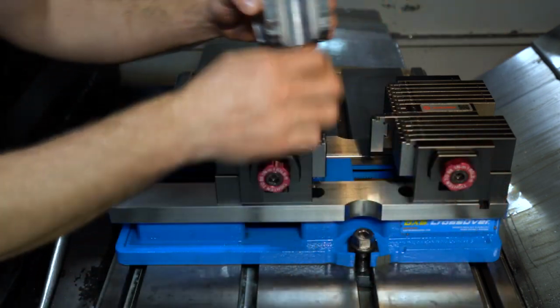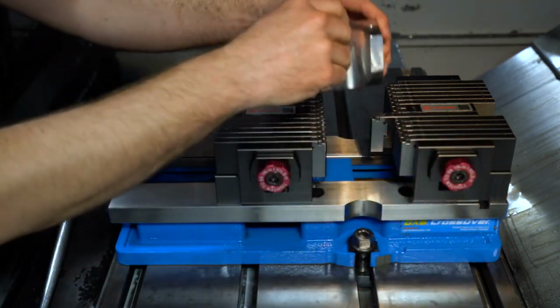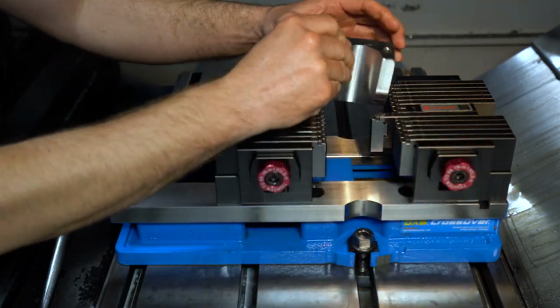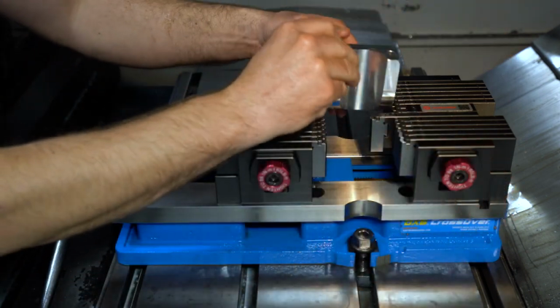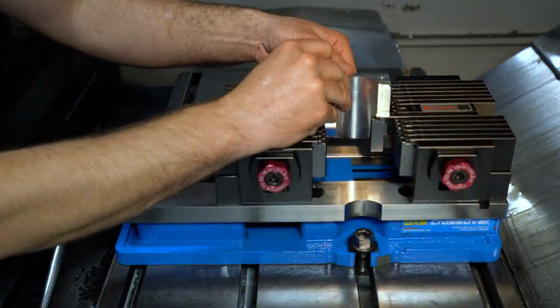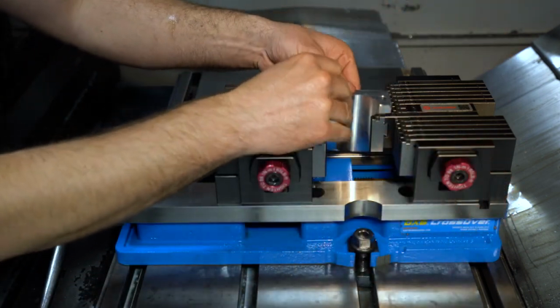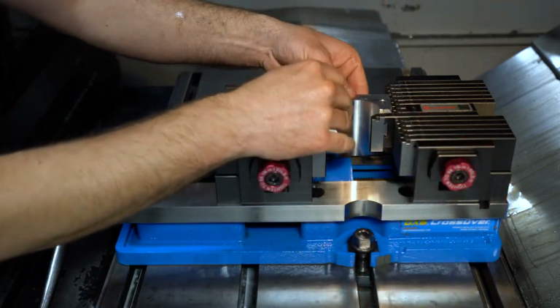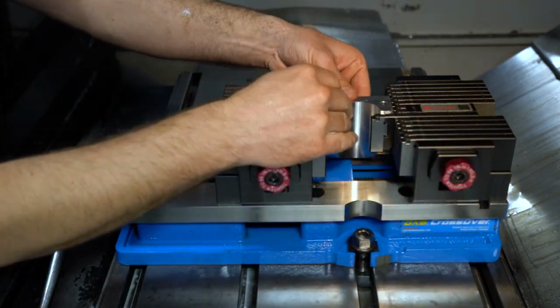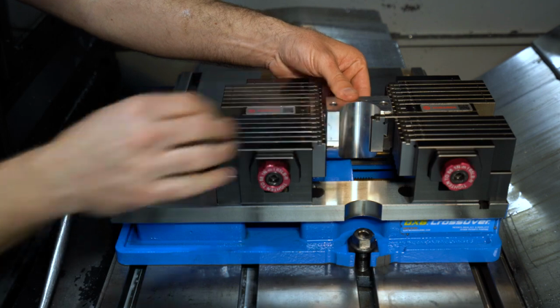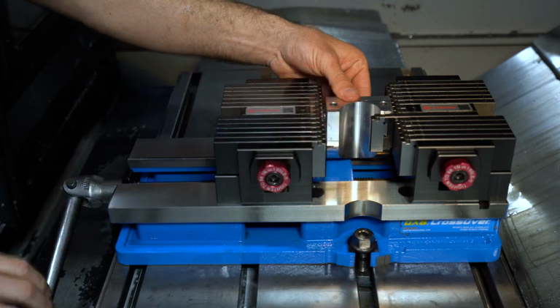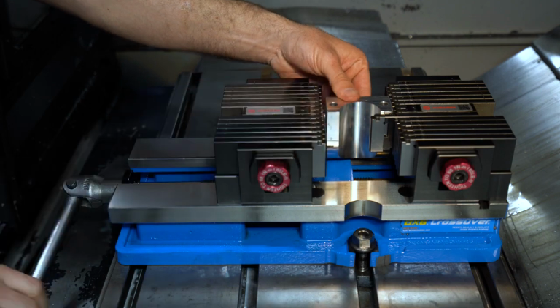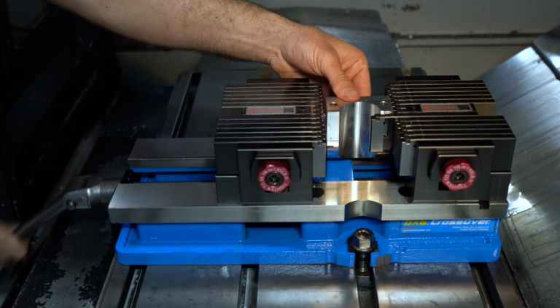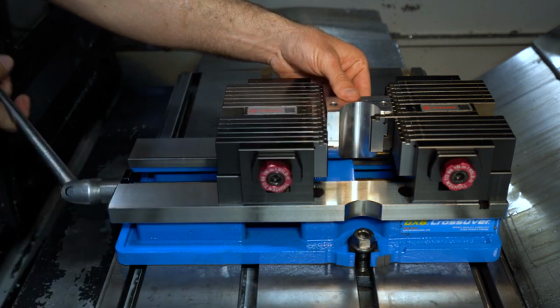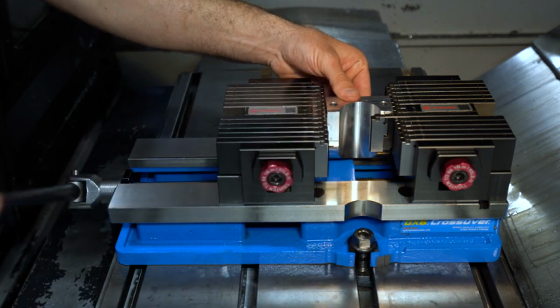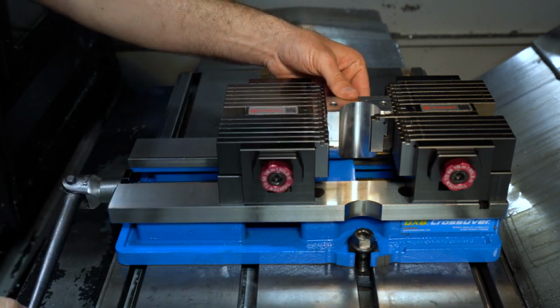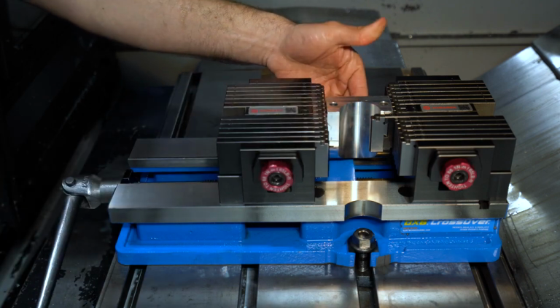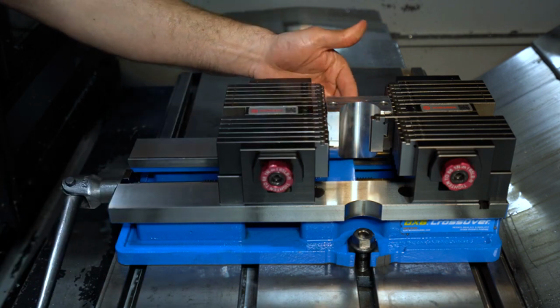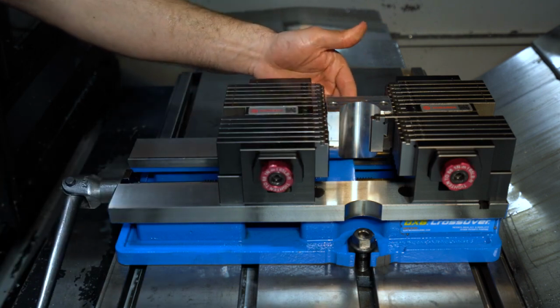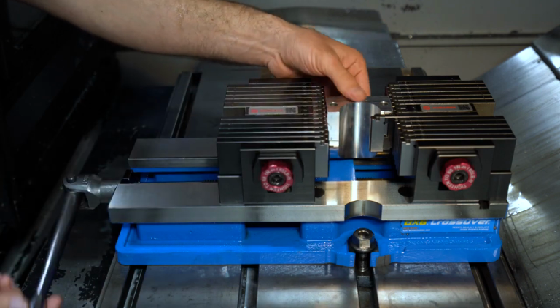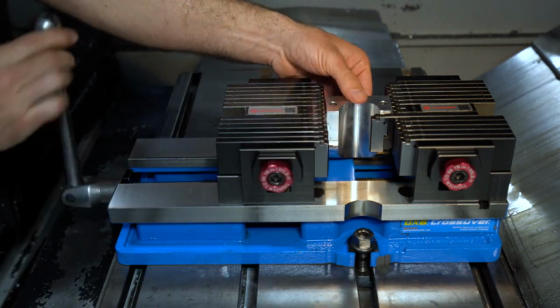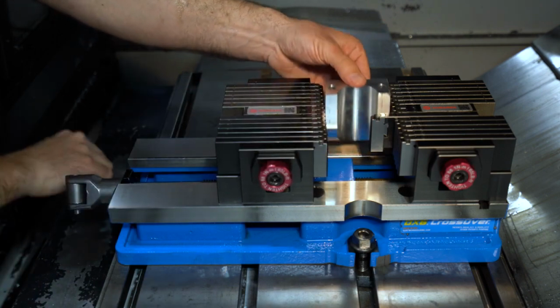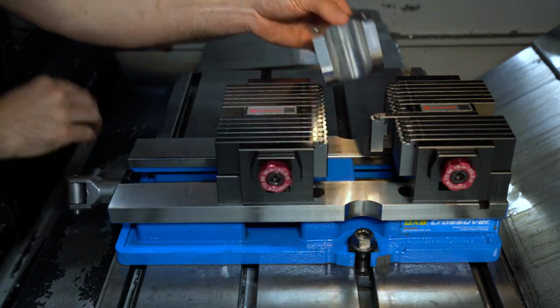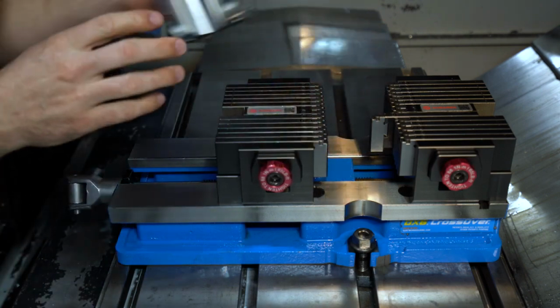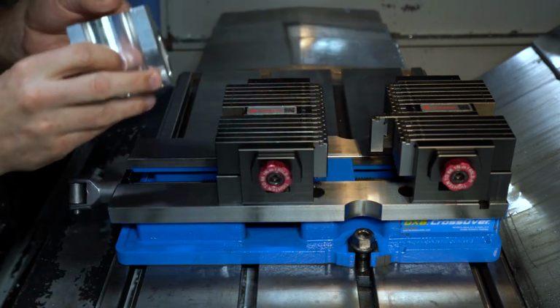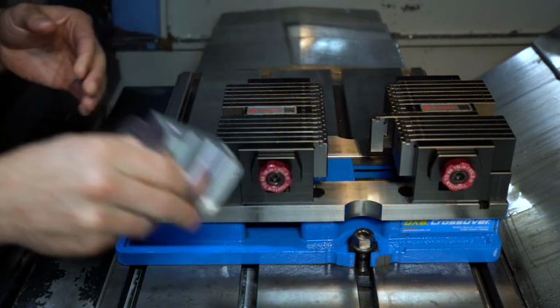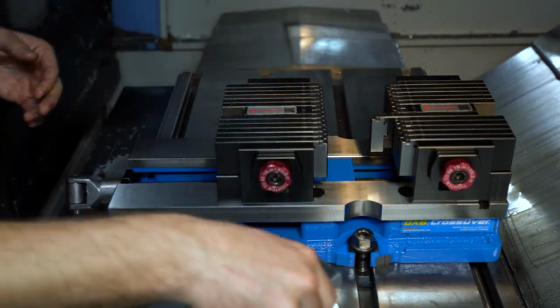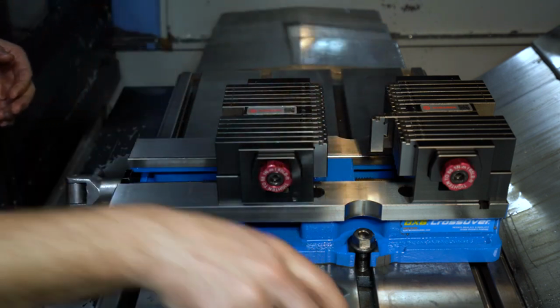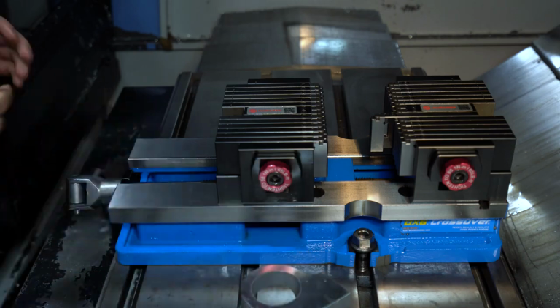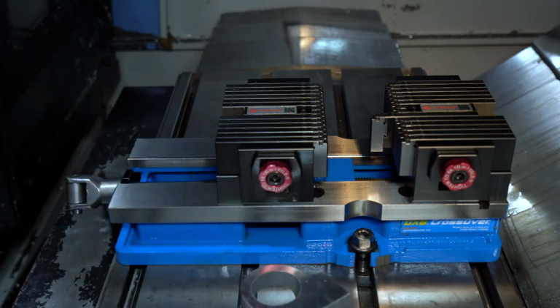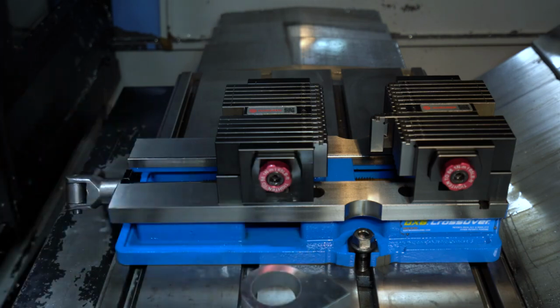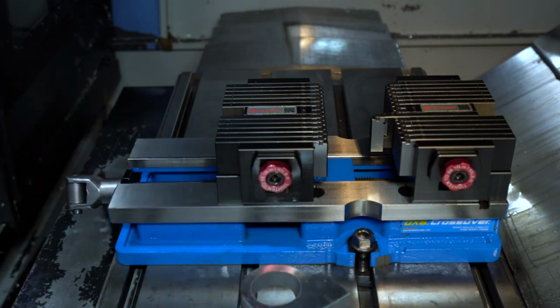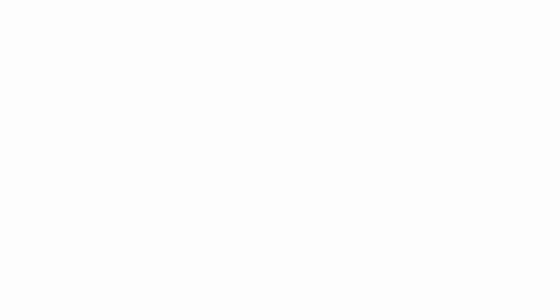For larger profiles, we can set it on the bottom of the vise and square to one finger, utilizing the front of the fingertips as the clamping surface.